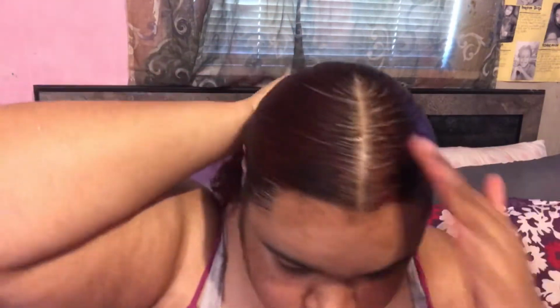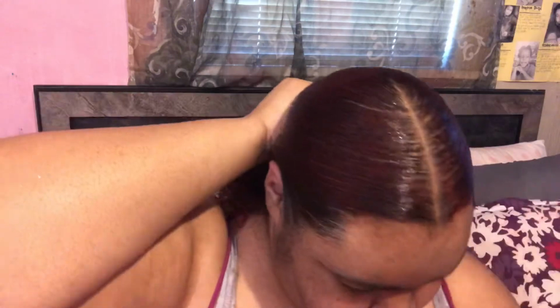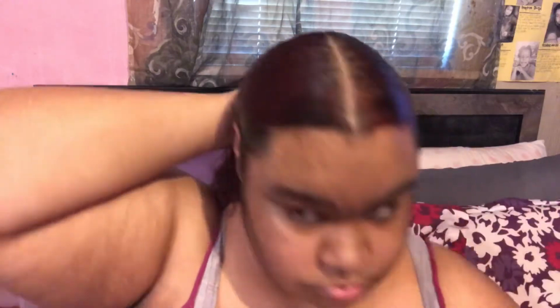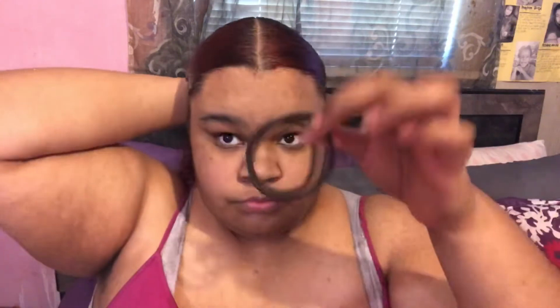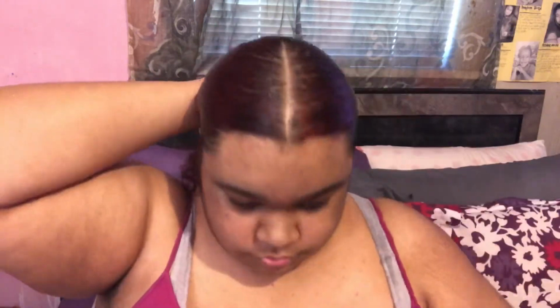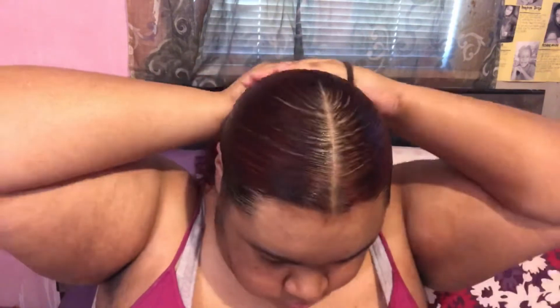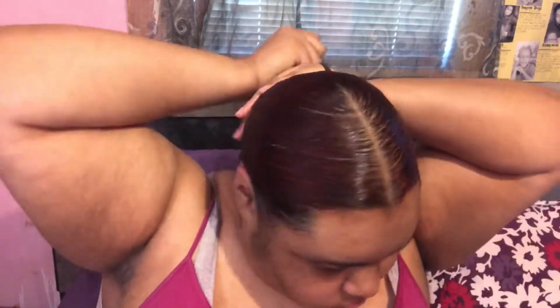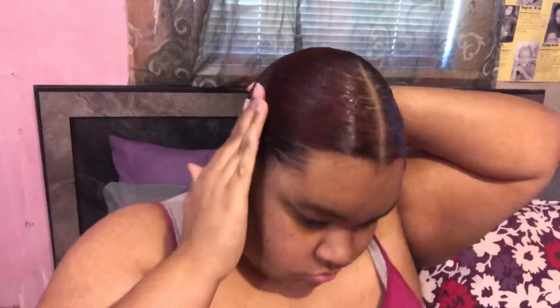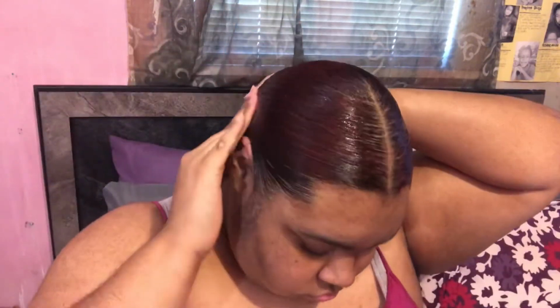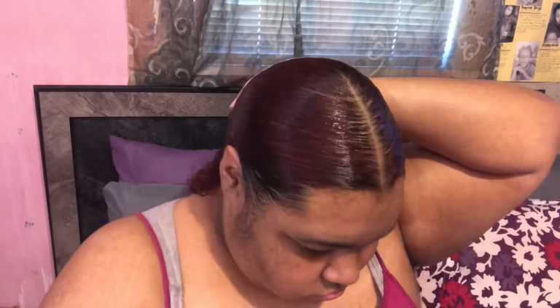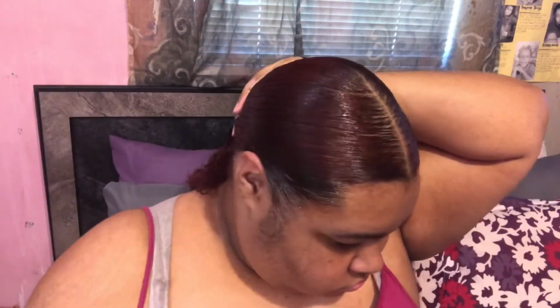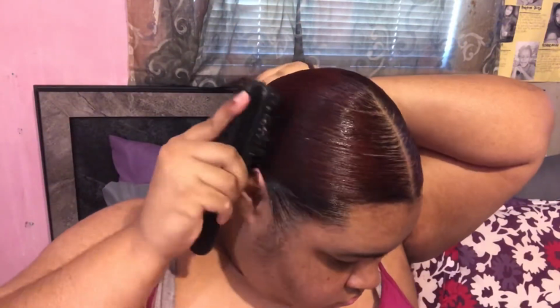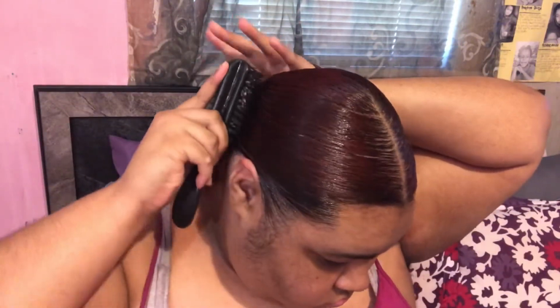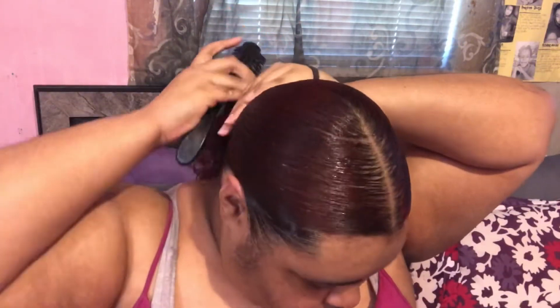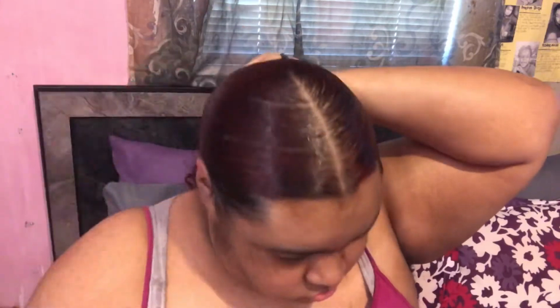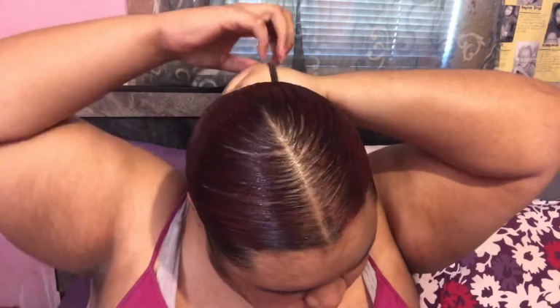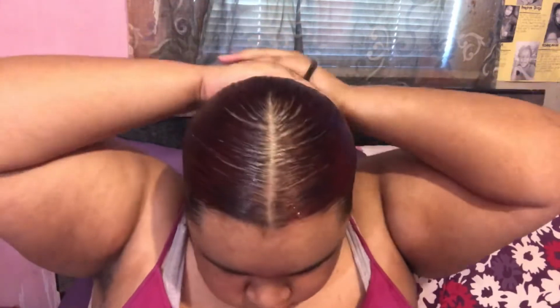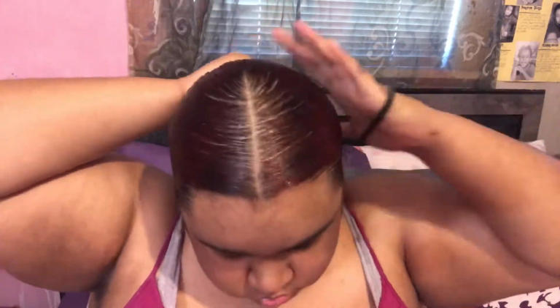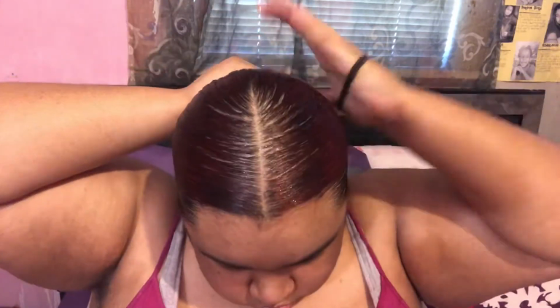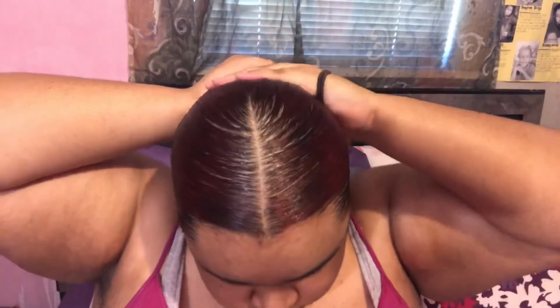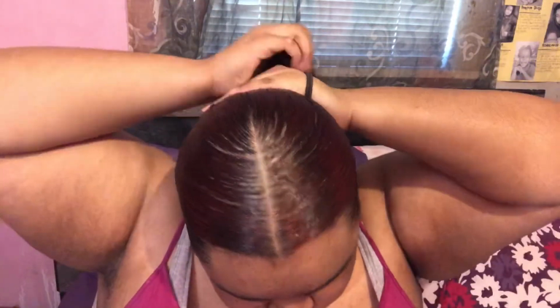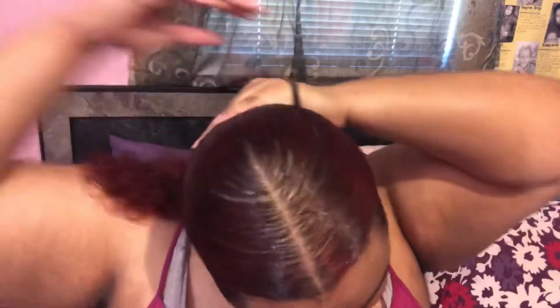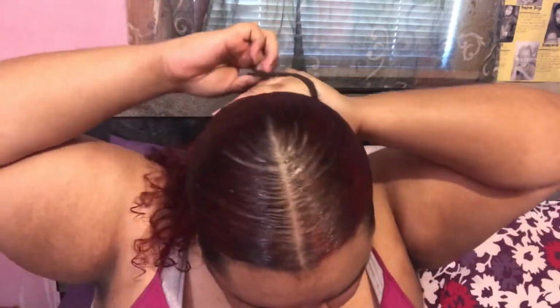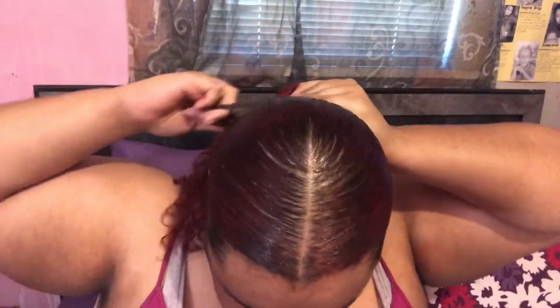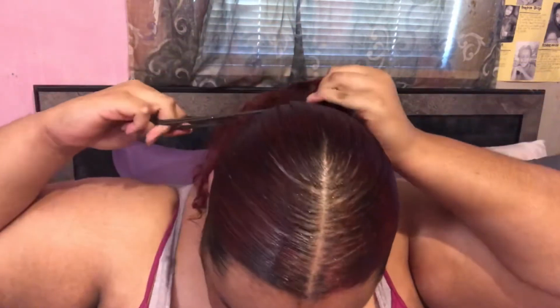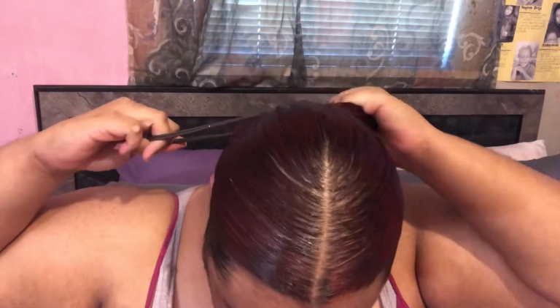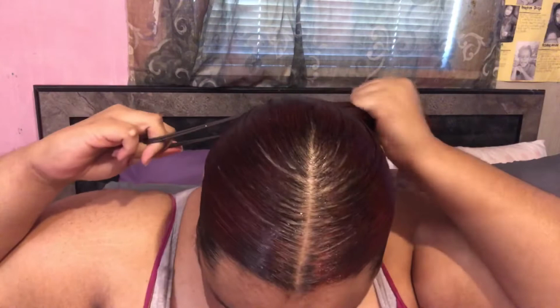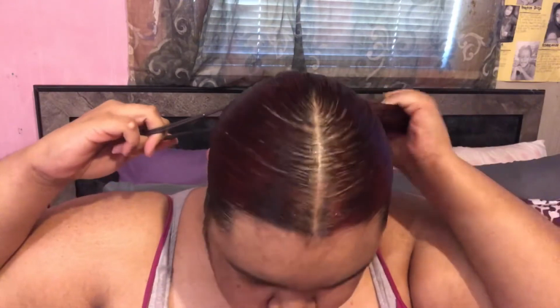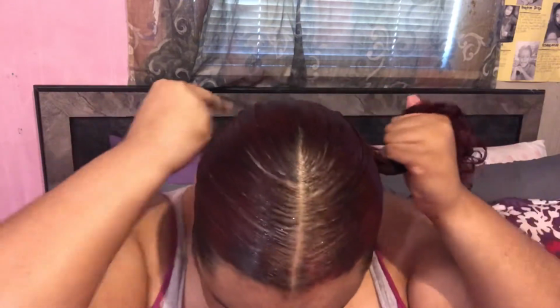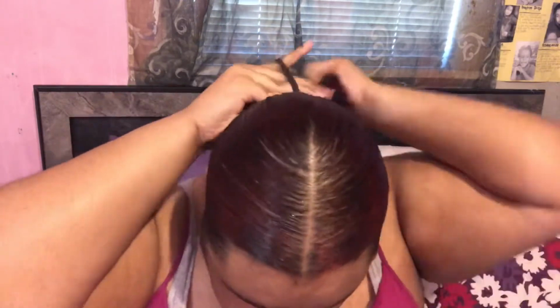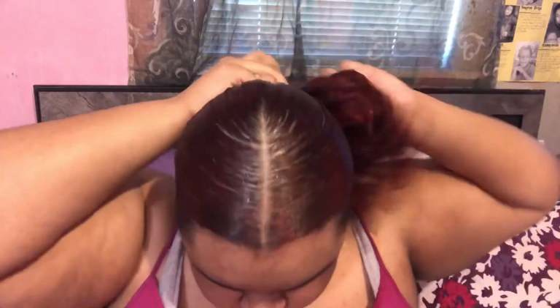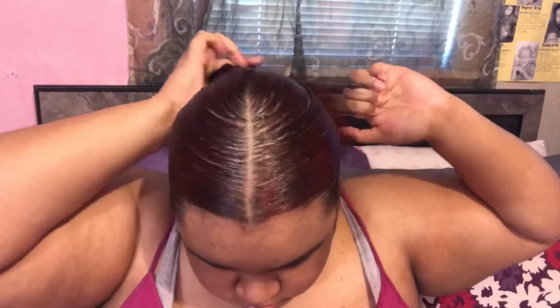Once I'm satisfied with how smooth I got it, I'm going to go in with my ponytail holders and put that on. I wrap it around as many times as it would go — maybe up to four times — and I made sure I got it nice and tight.